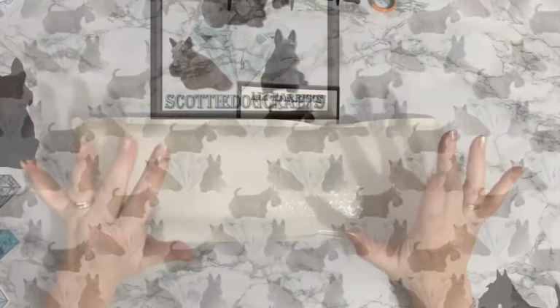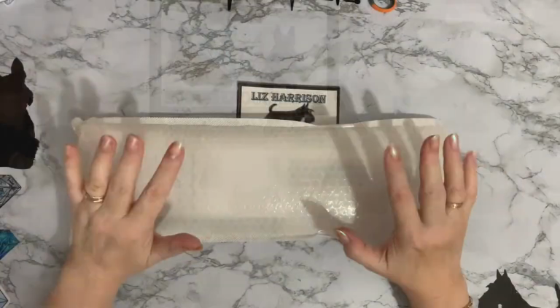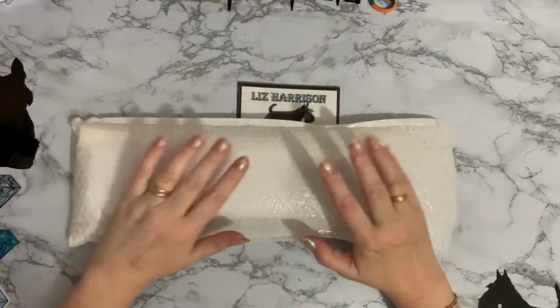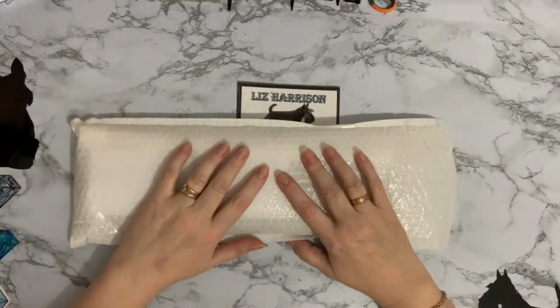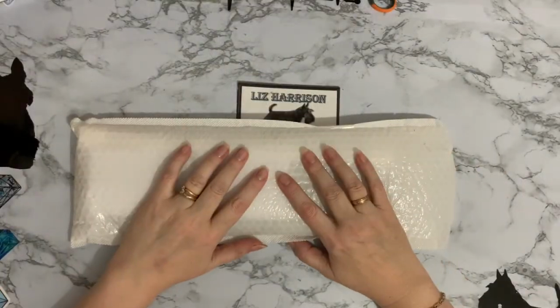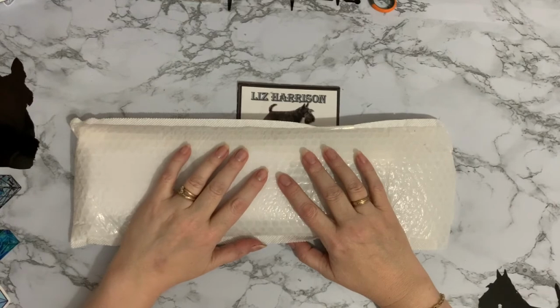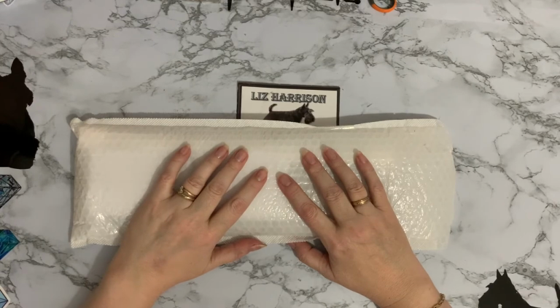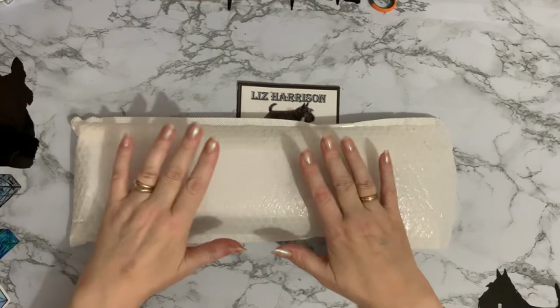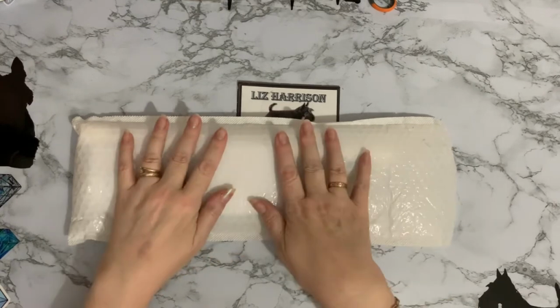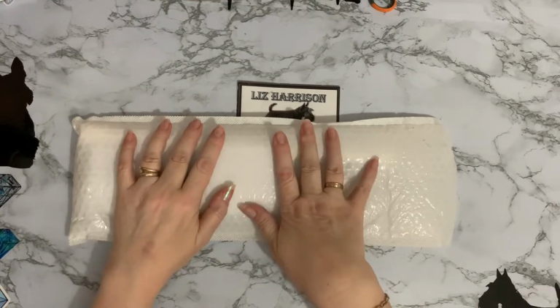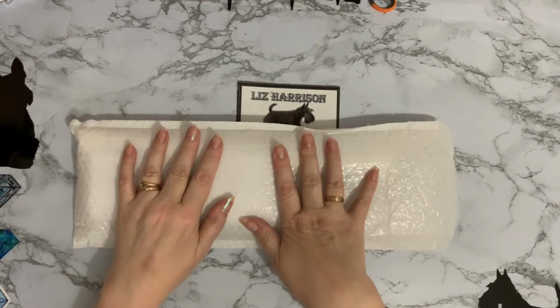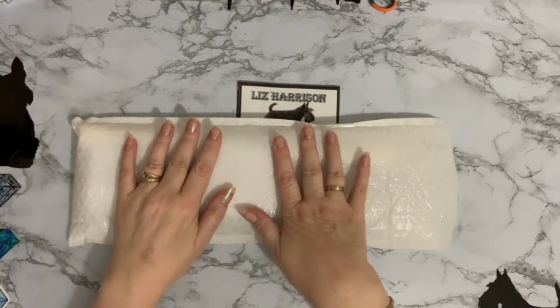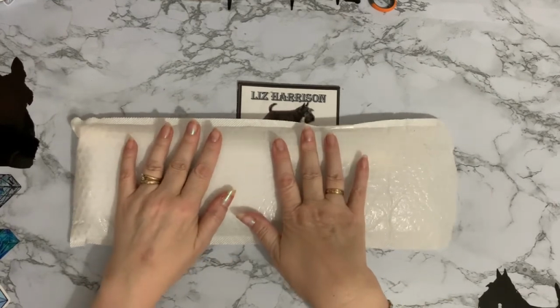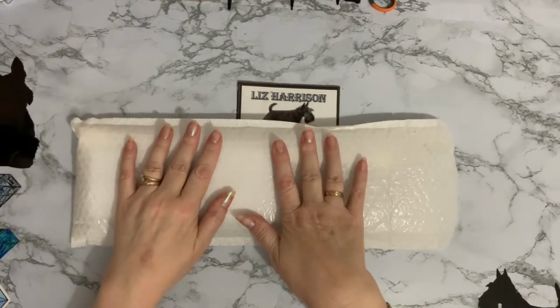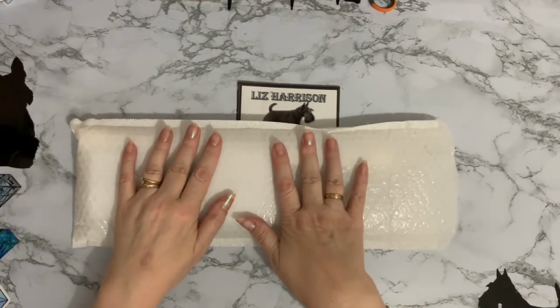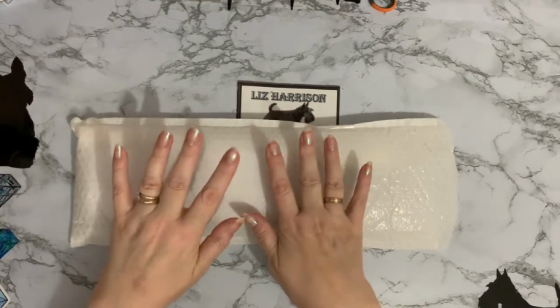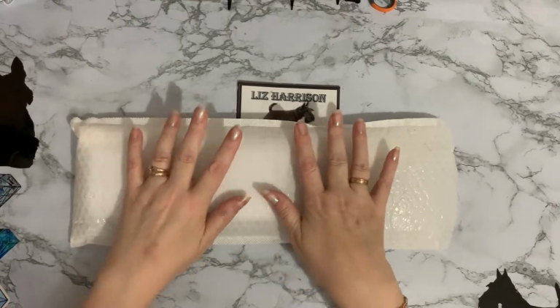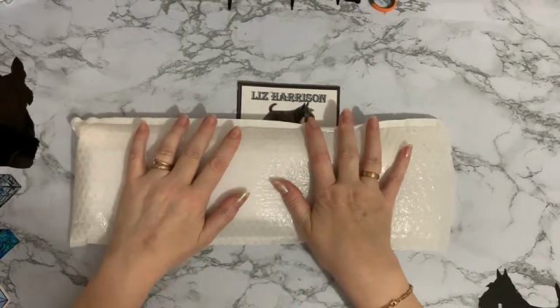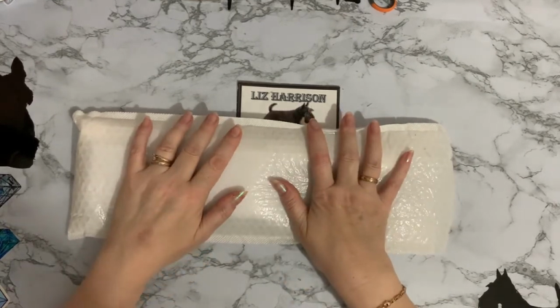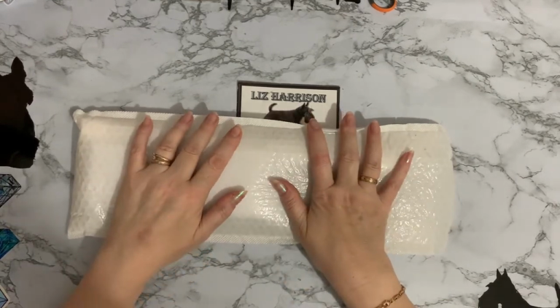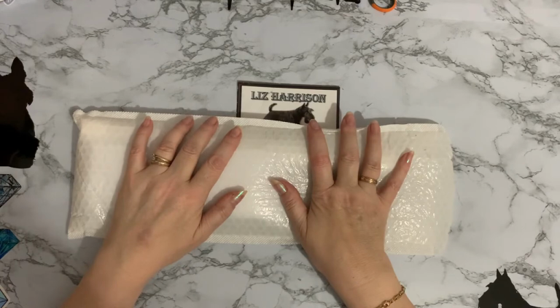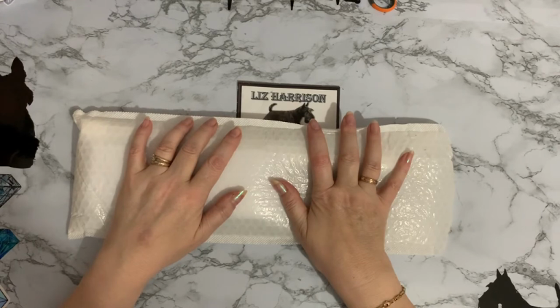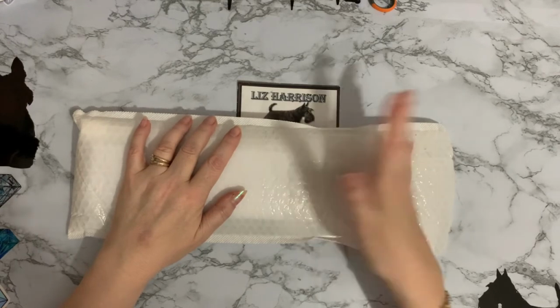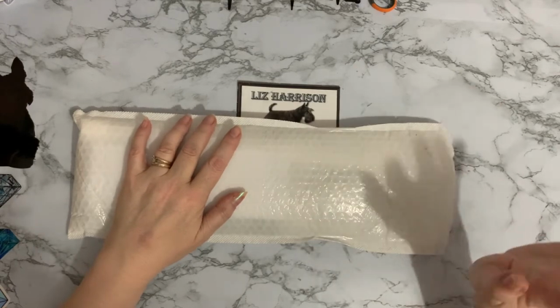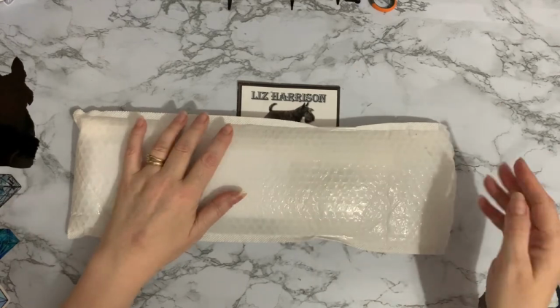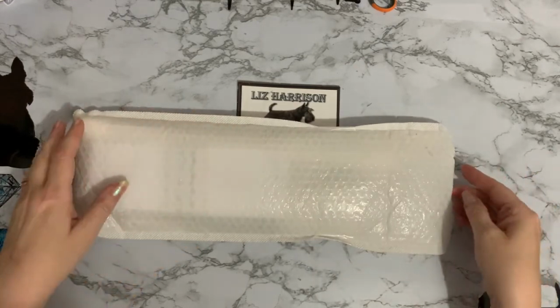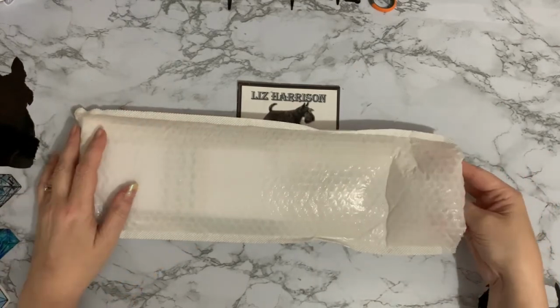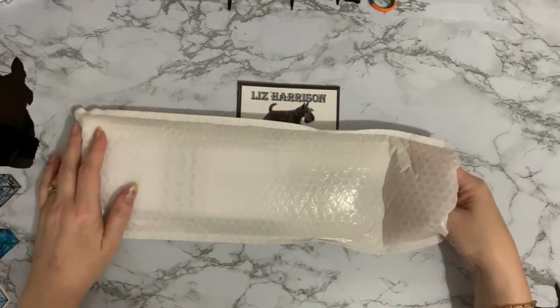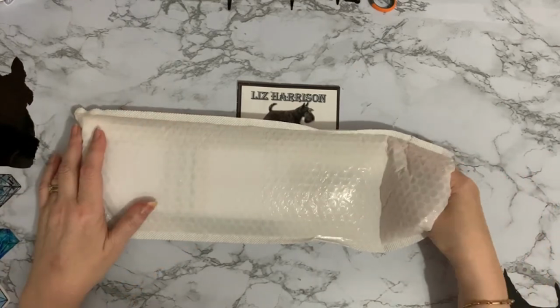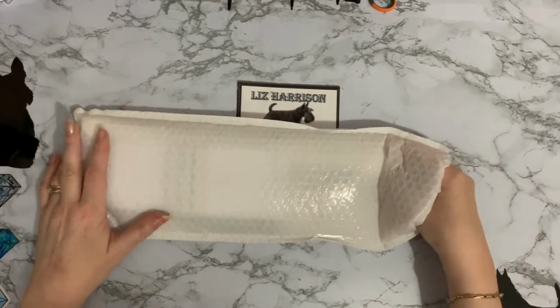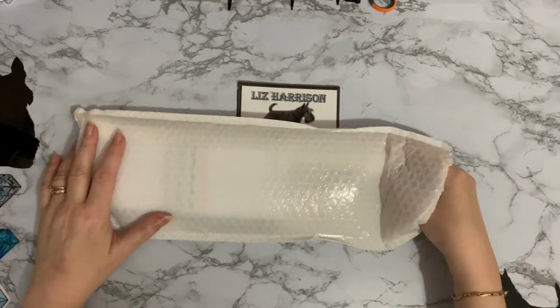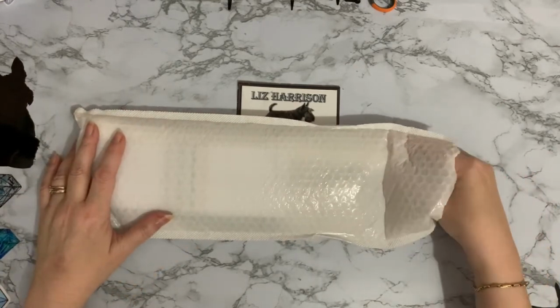Hi everyone, Liz here, thanks for stopping by. Today we have a parcel to have a look at, so let's get into it. I am joined by the lovely Nilly Moo who is behind me on the bed sniffing away, so if you hear any strange noises it's not me, honest.